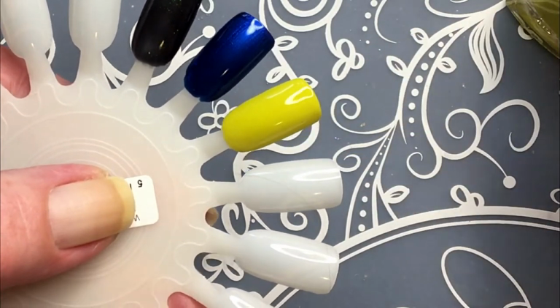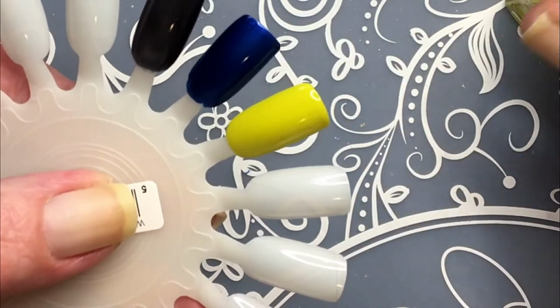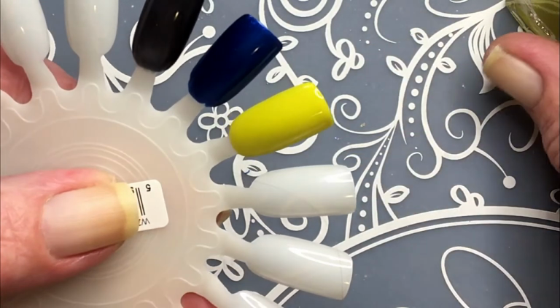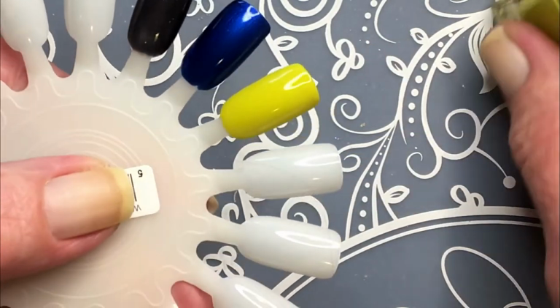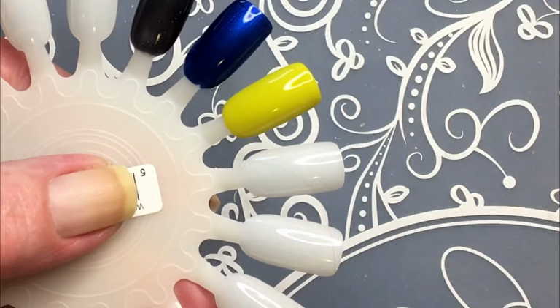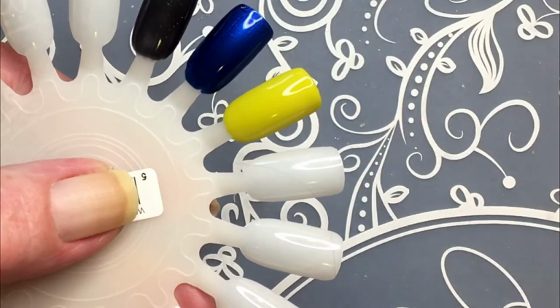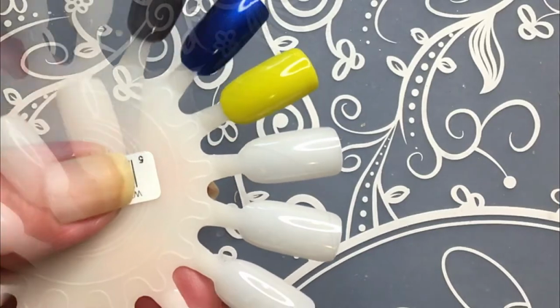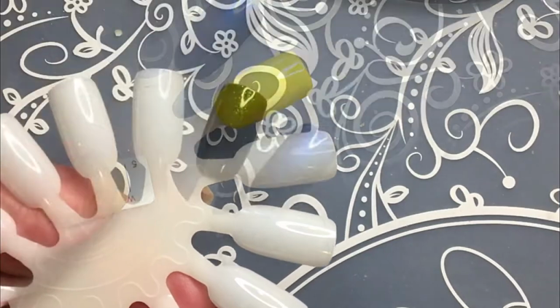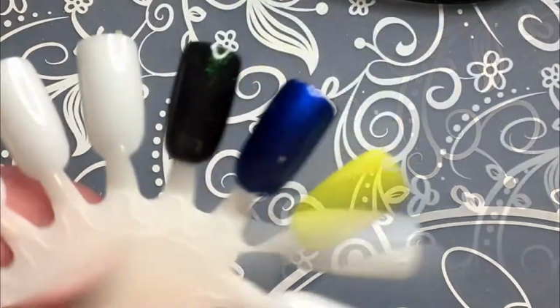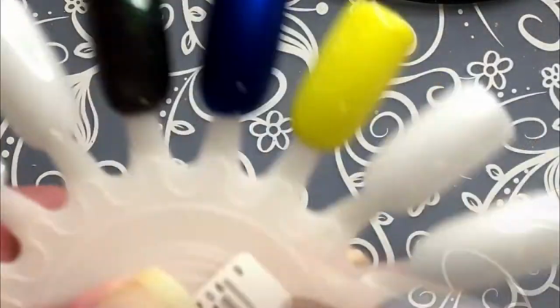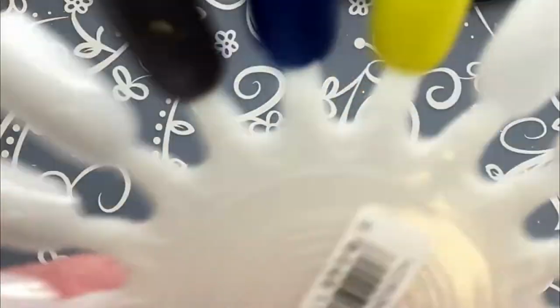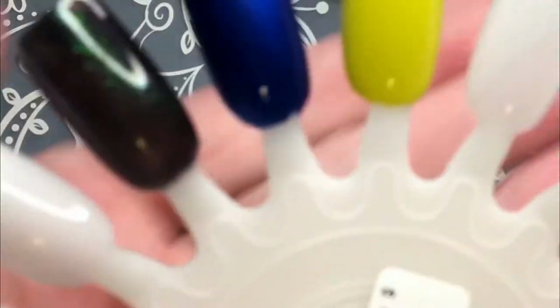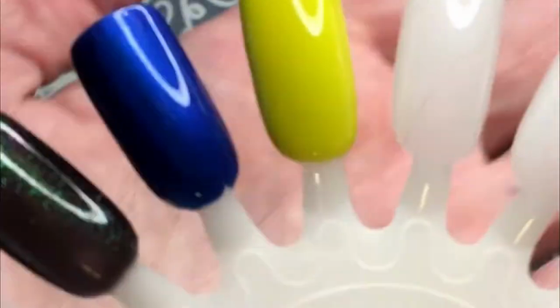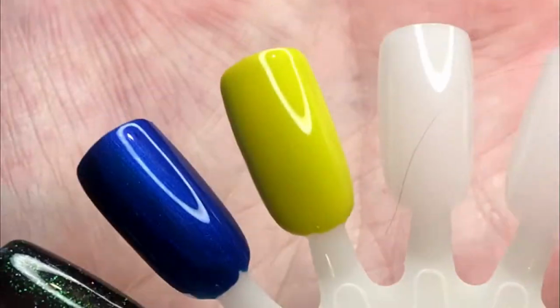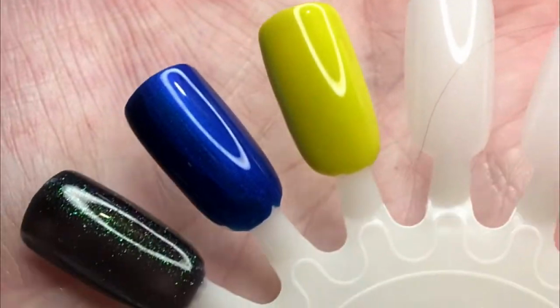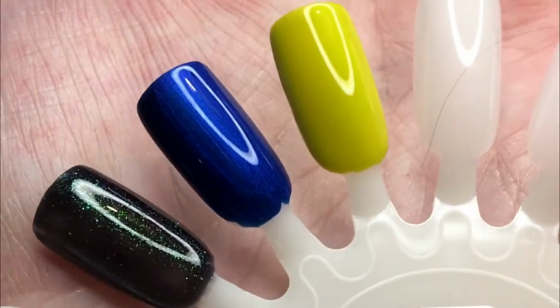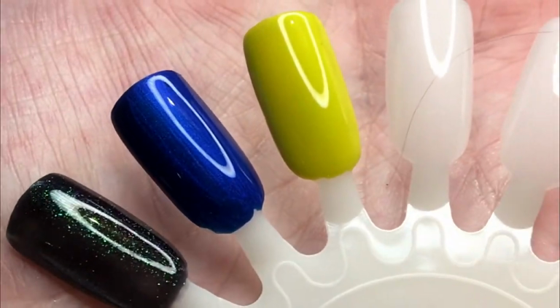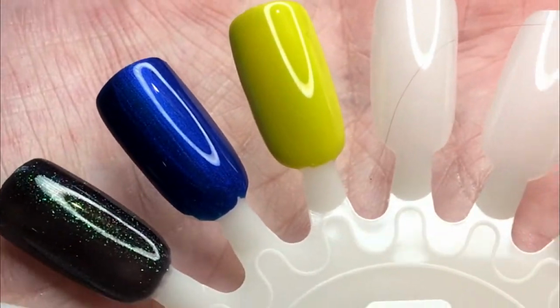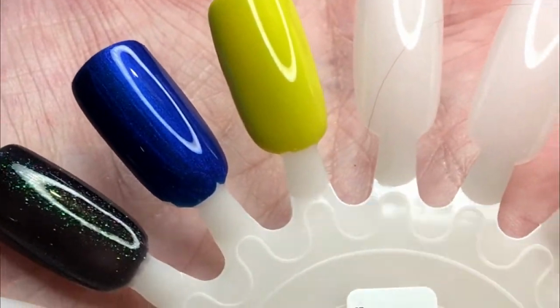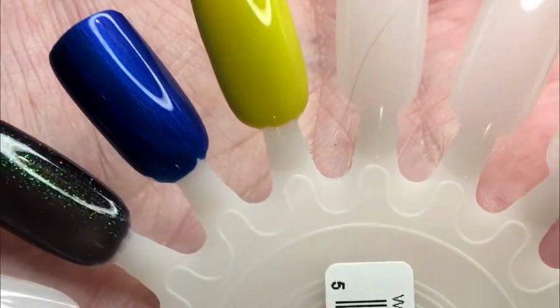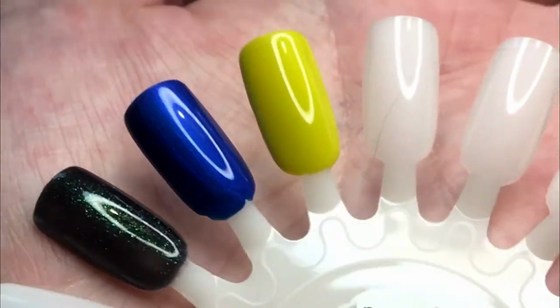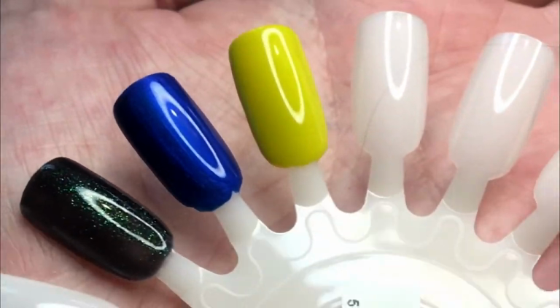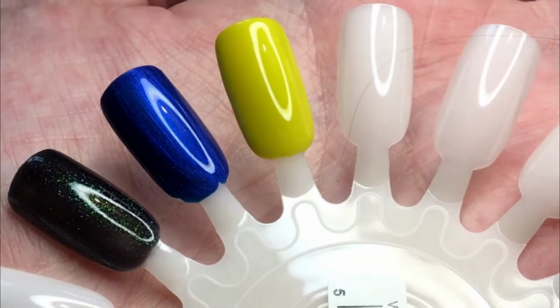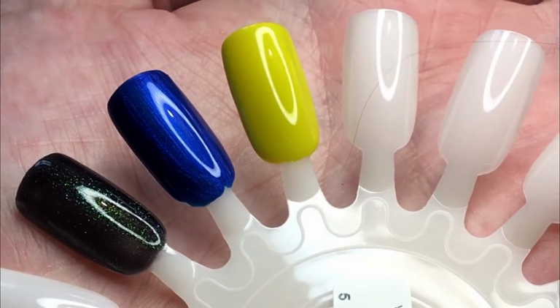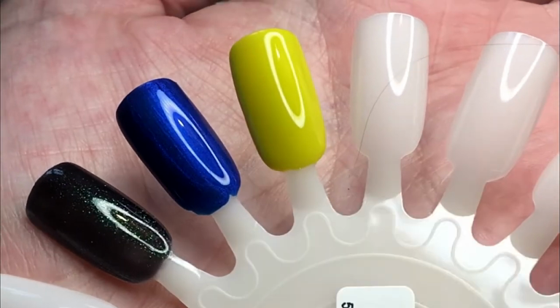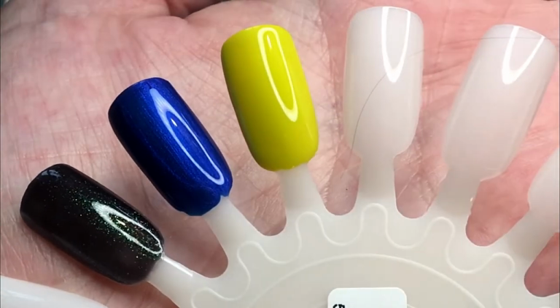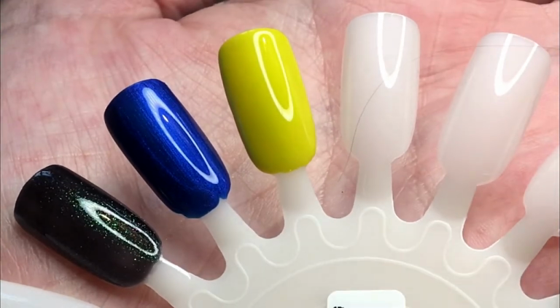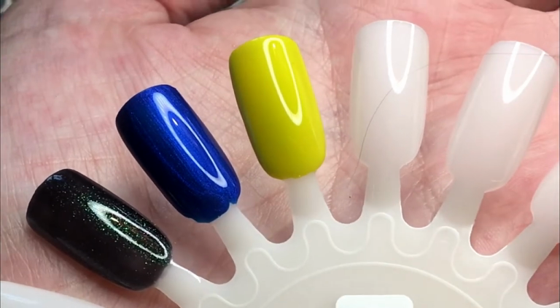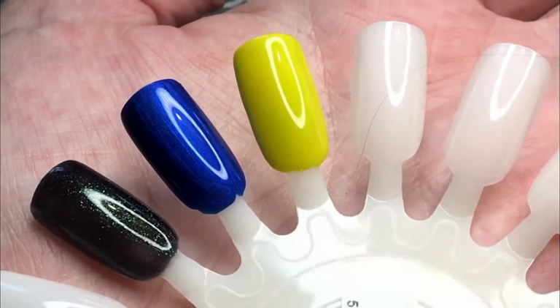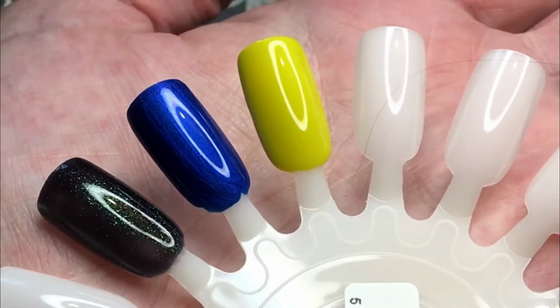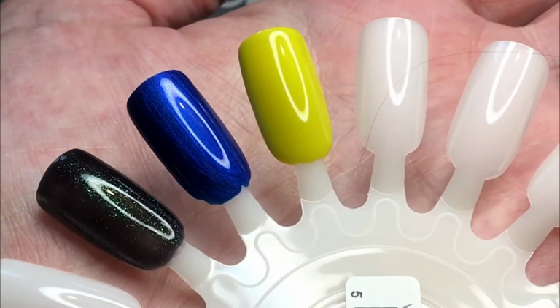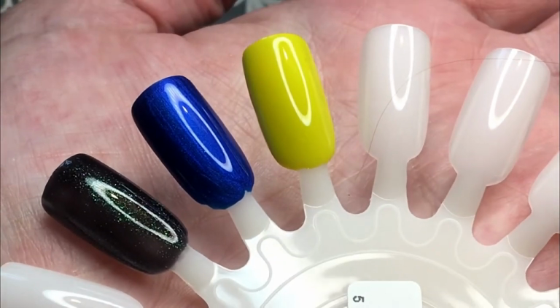This is a one-coater for me, at least. Look how beautiful it is. I really love it.